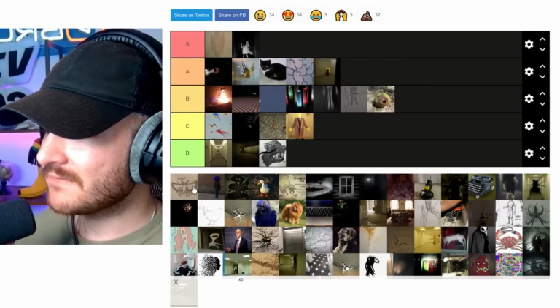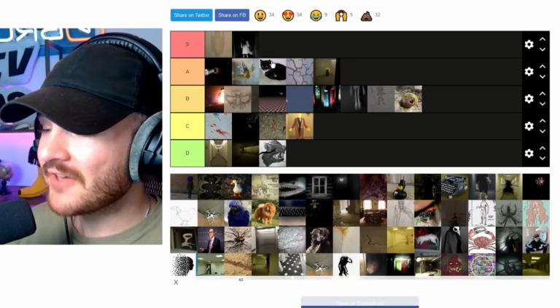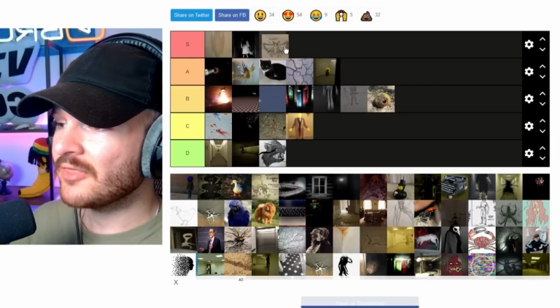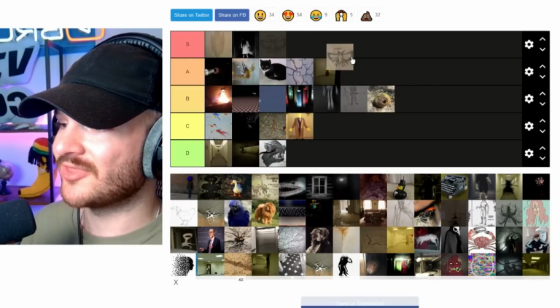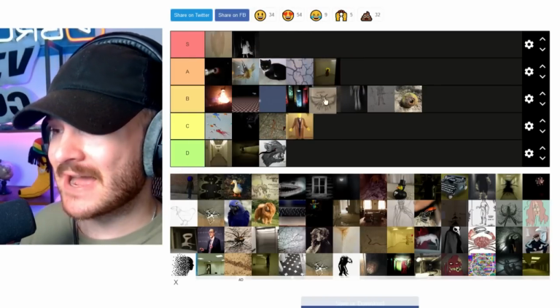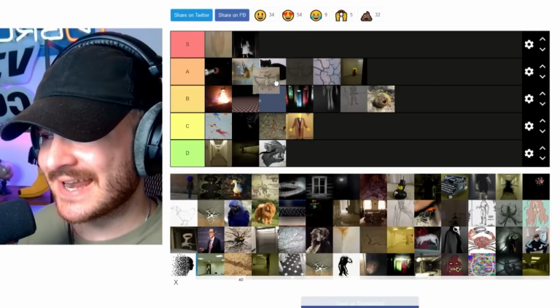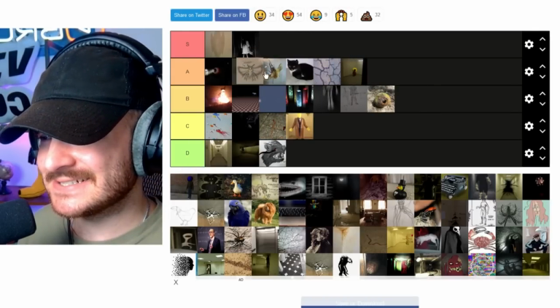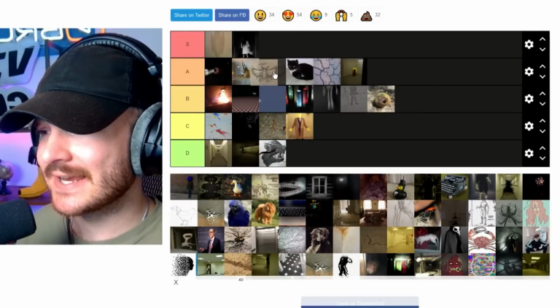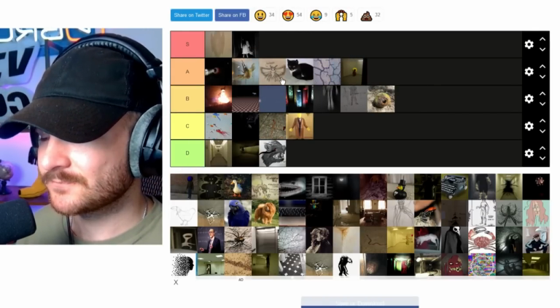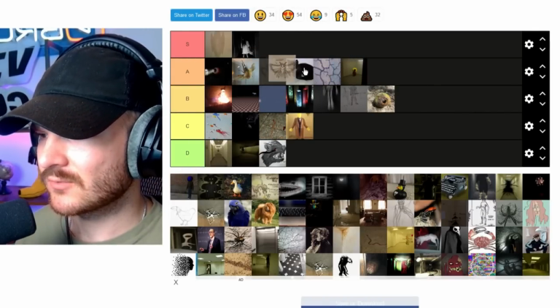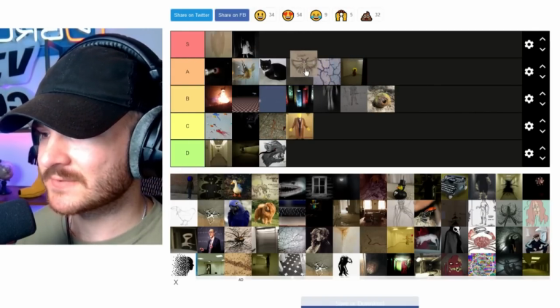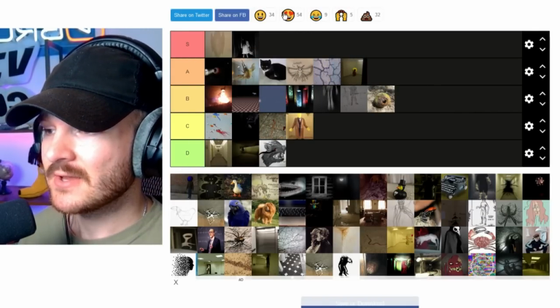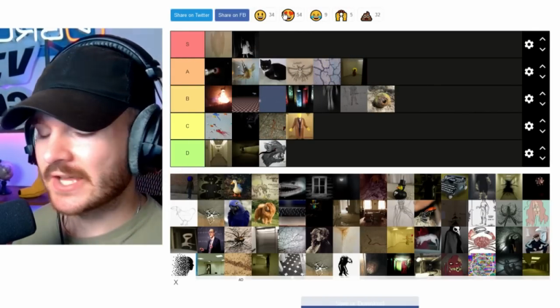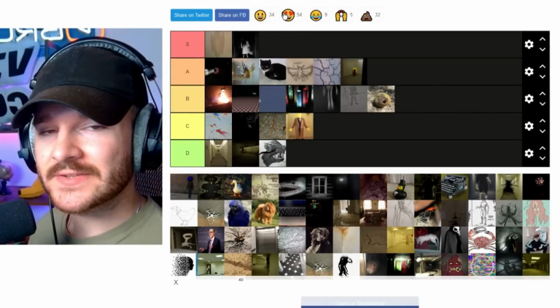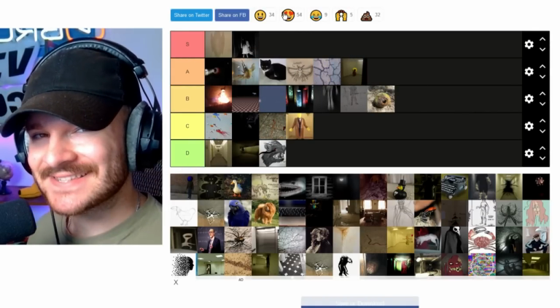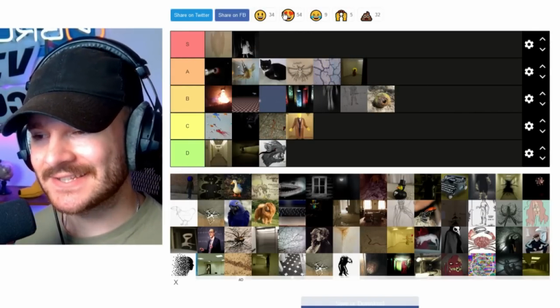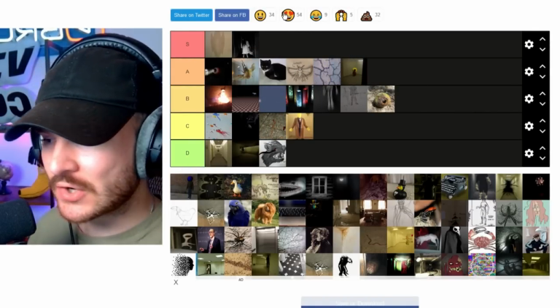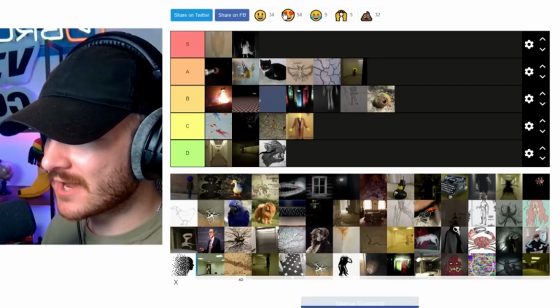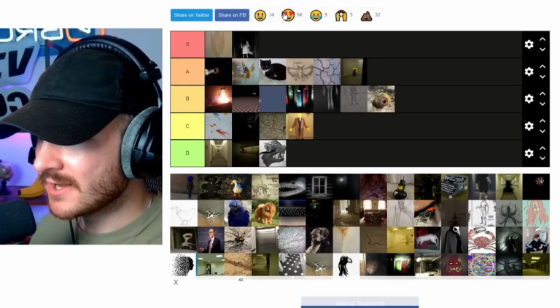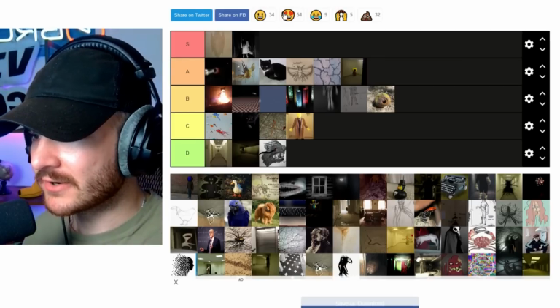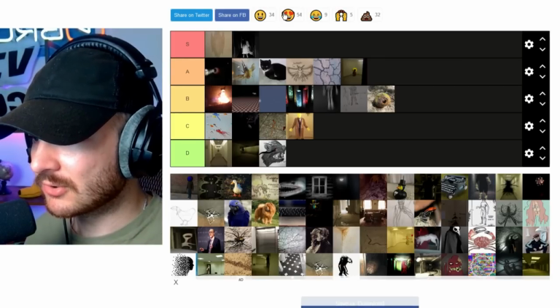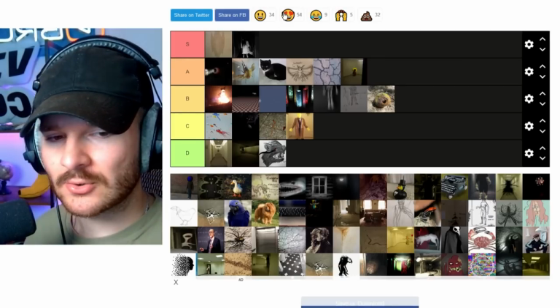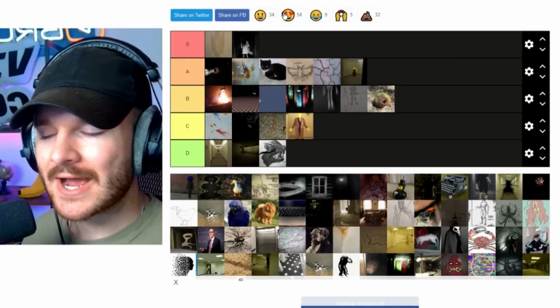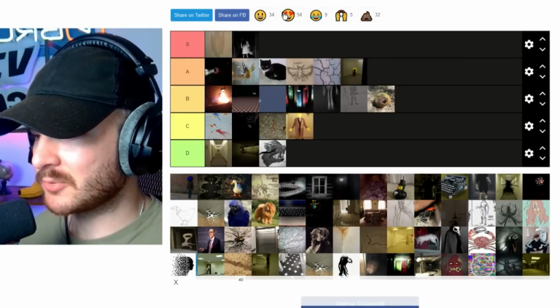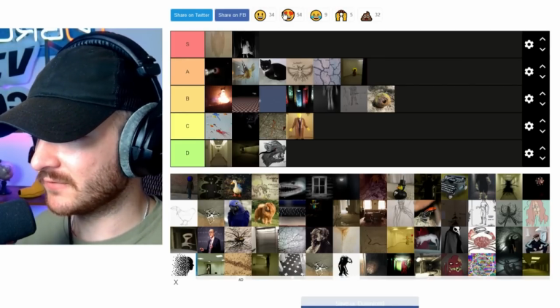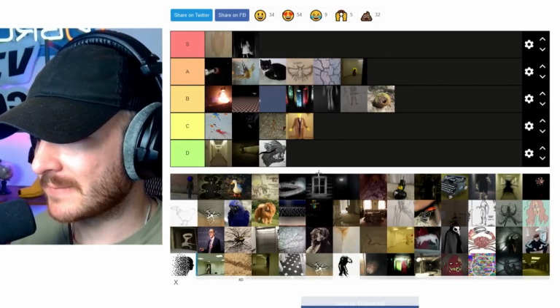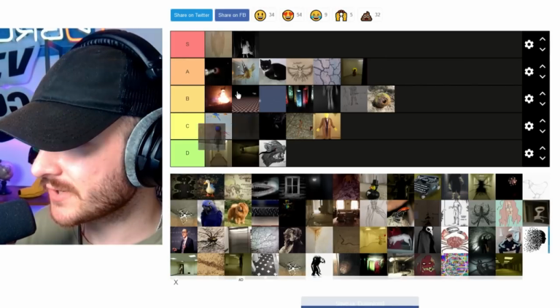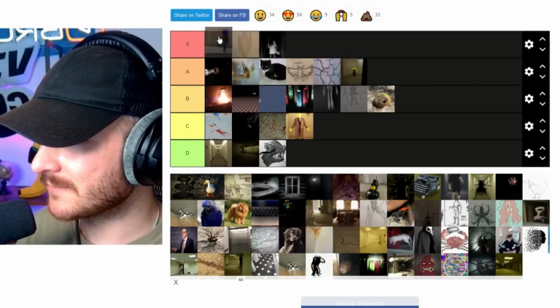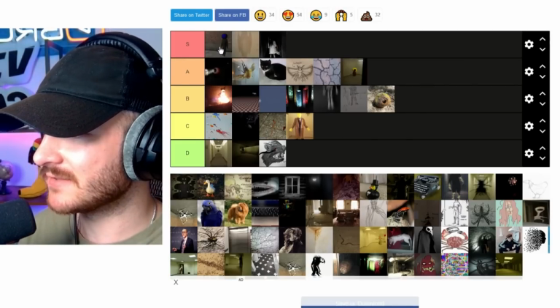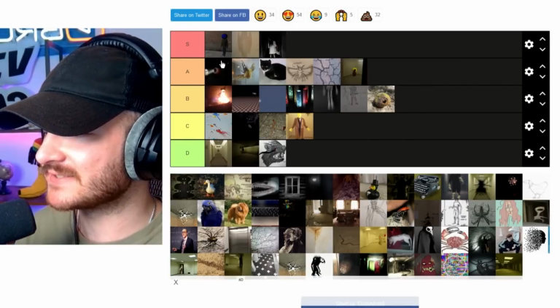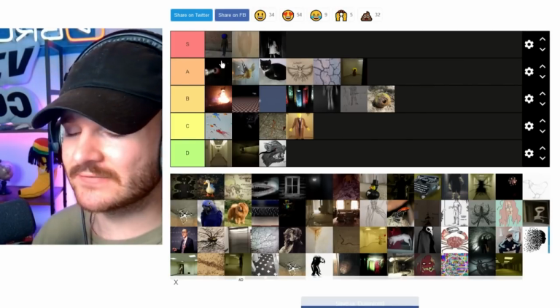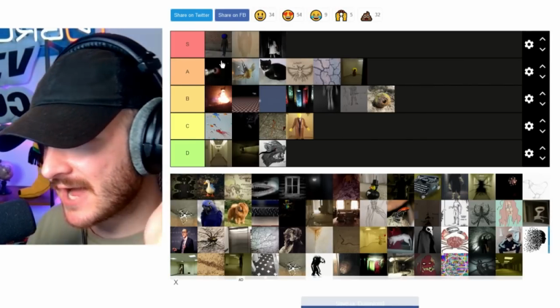Now we have the Deathmoth — that's an A tier, right below Samantha. Deathmoth's a classic entity, one of the first ones ever. Very cool lore, very cool design. Pretty cool footage about it.